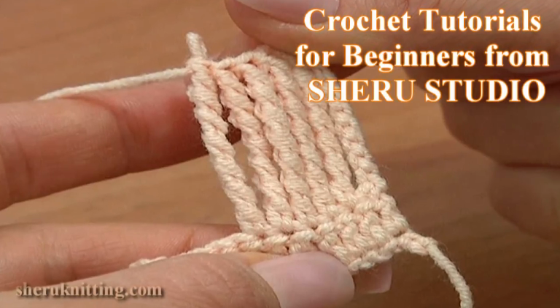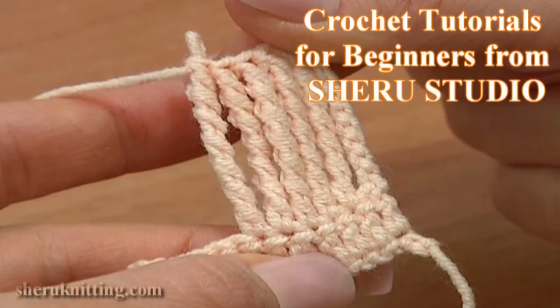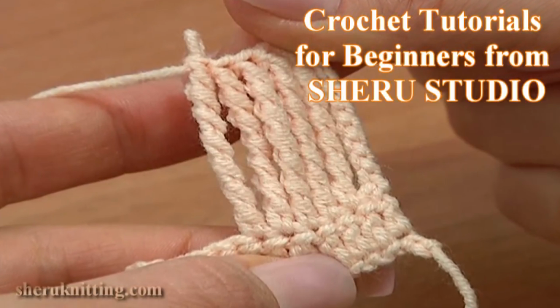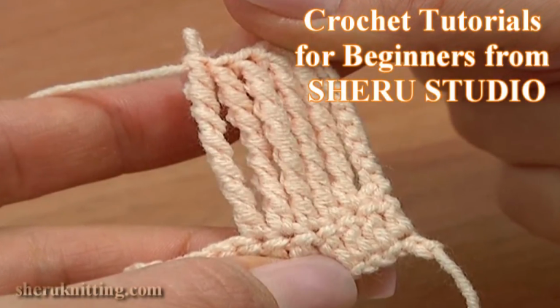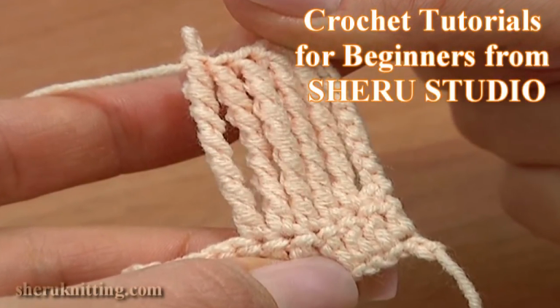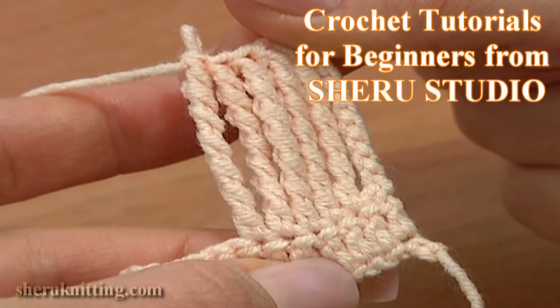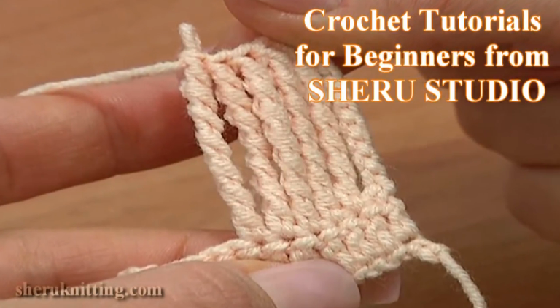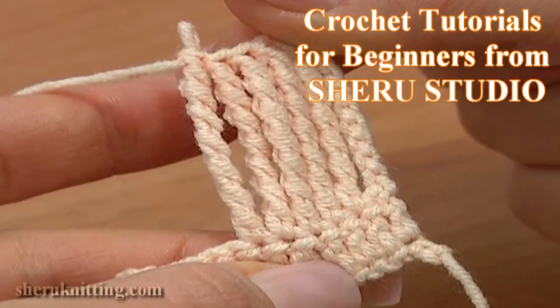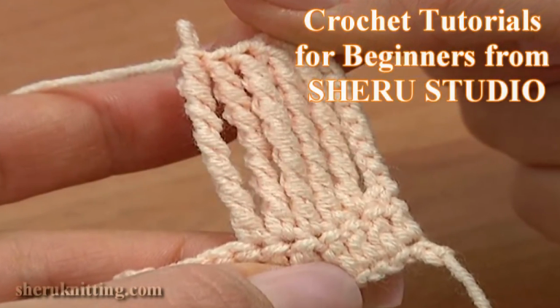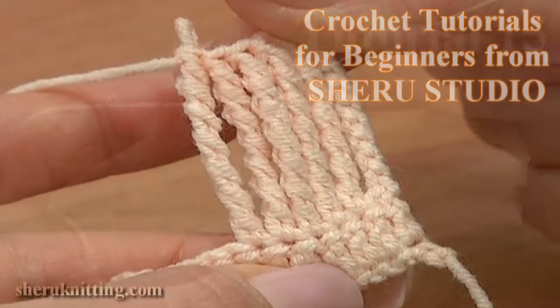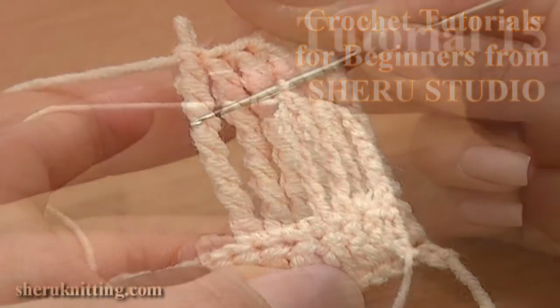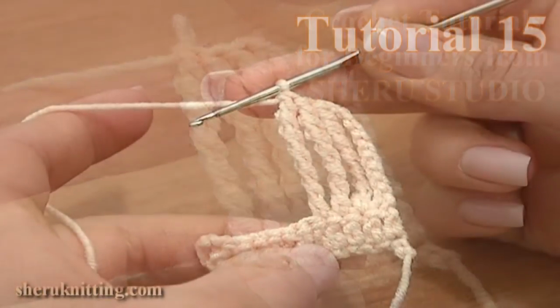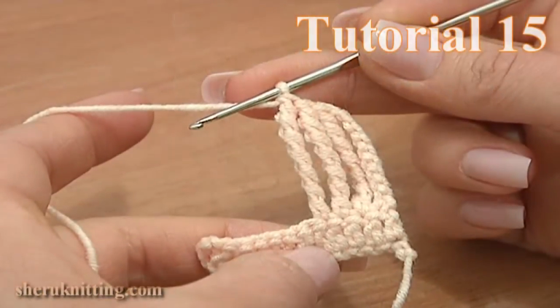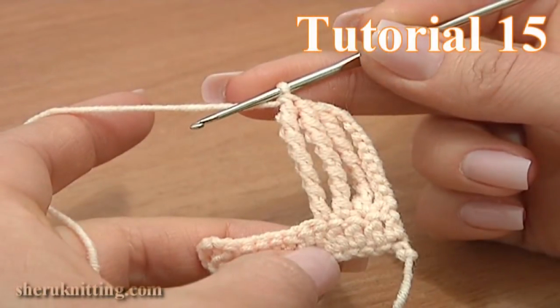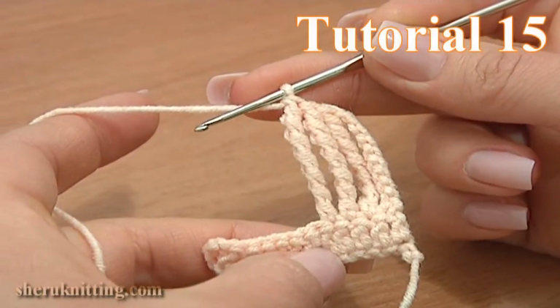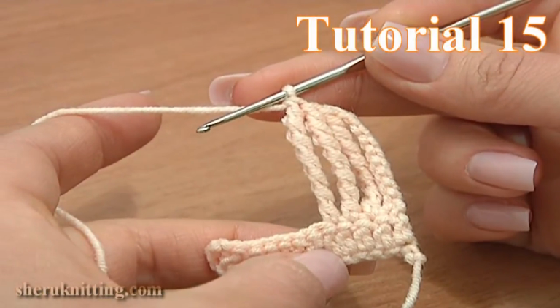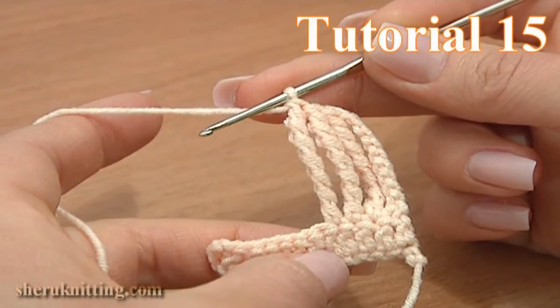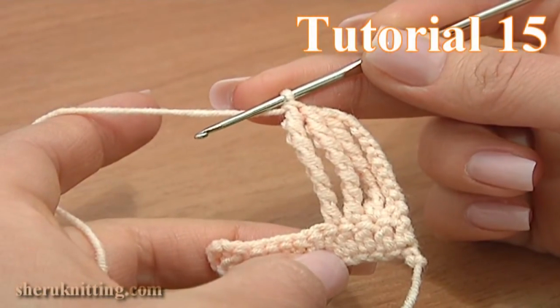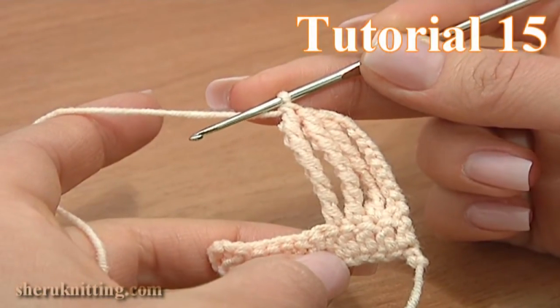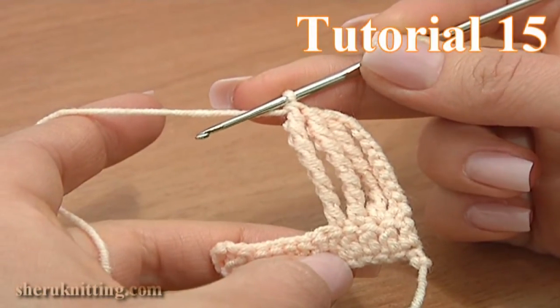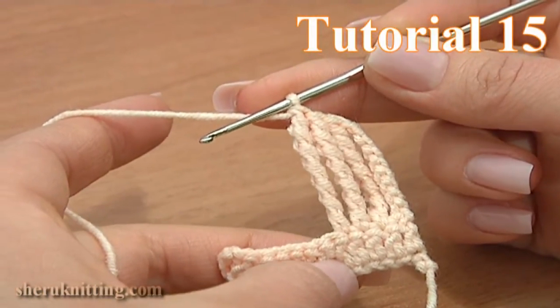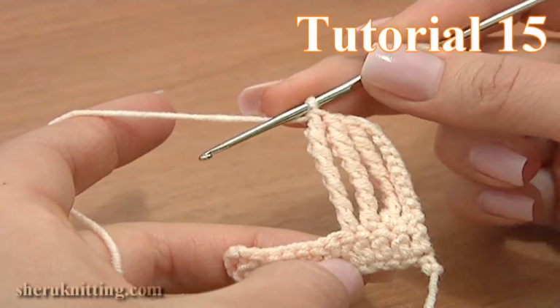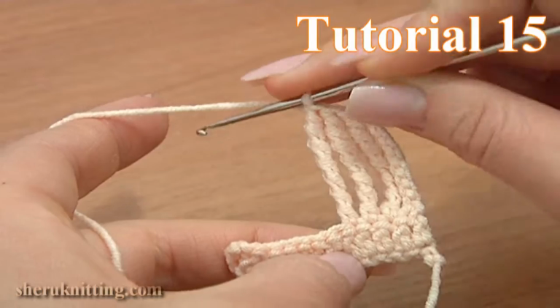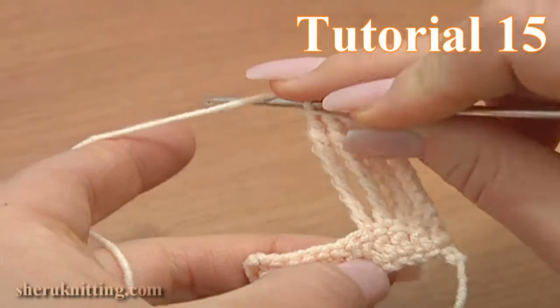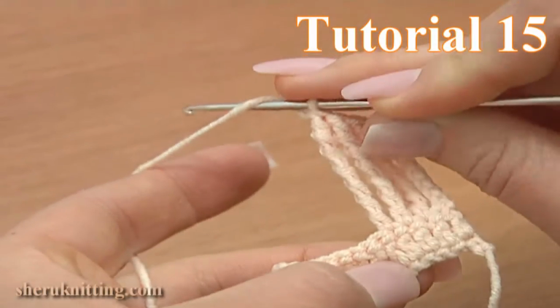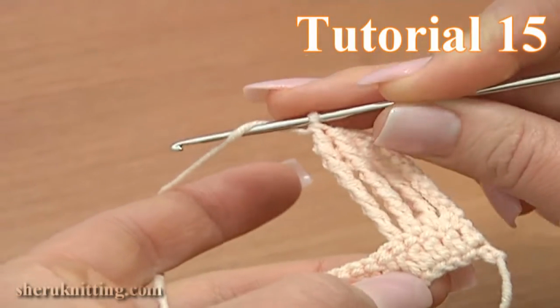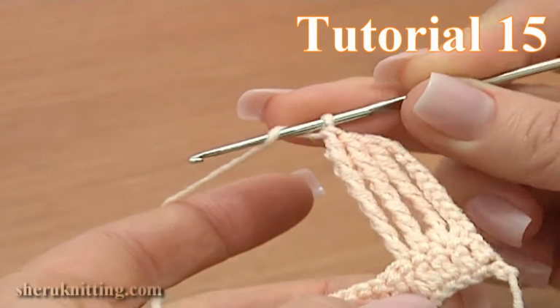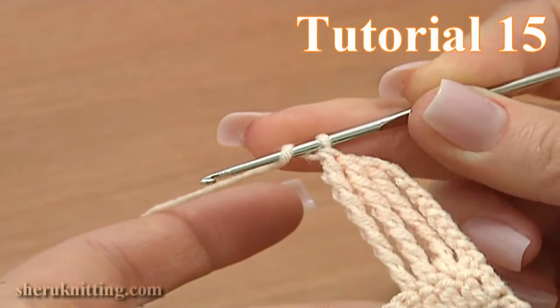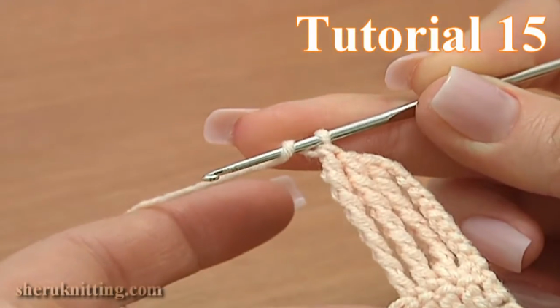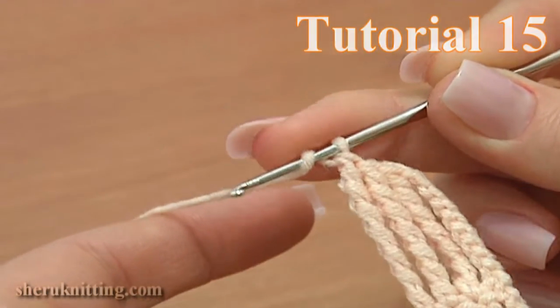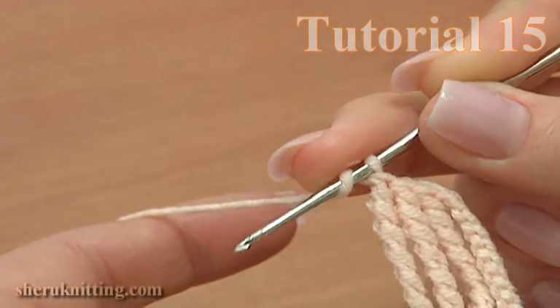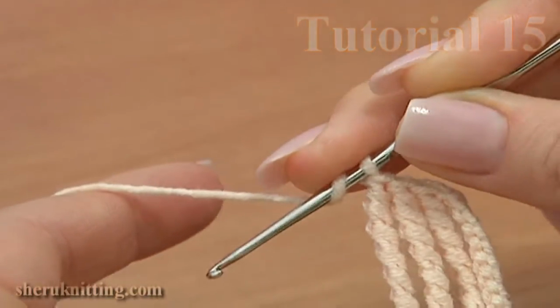In this tutorial I will show you how to work a tall stitch that is called sextuple treble crochet stitch. To make a sextuple treble crochet stitch, yarn over the hook 7 times.